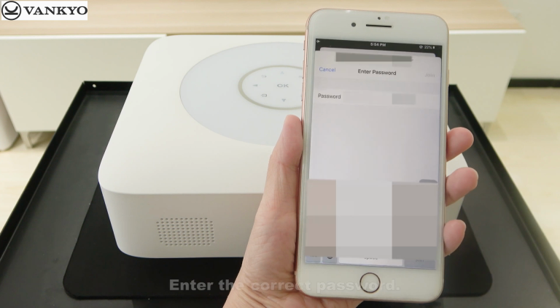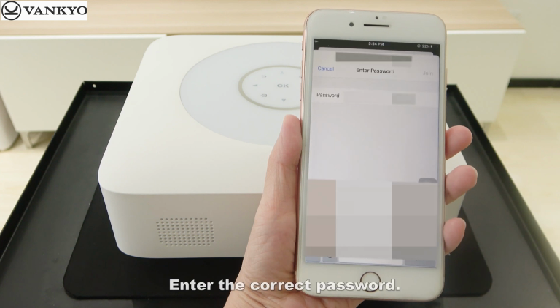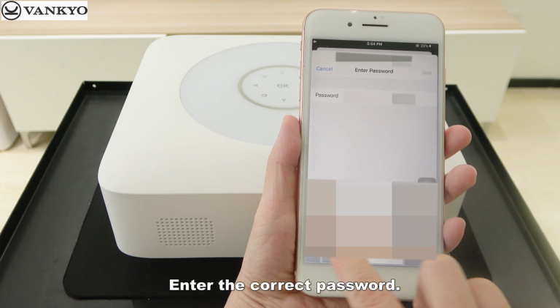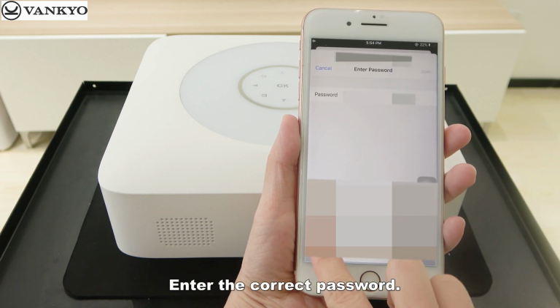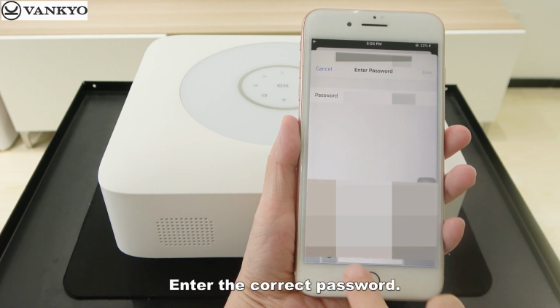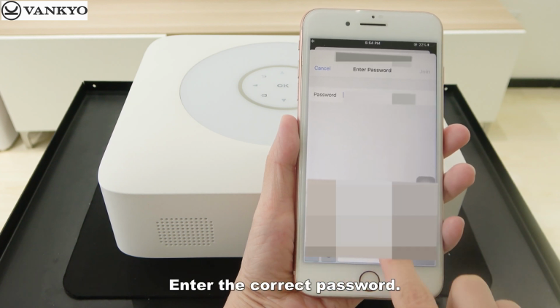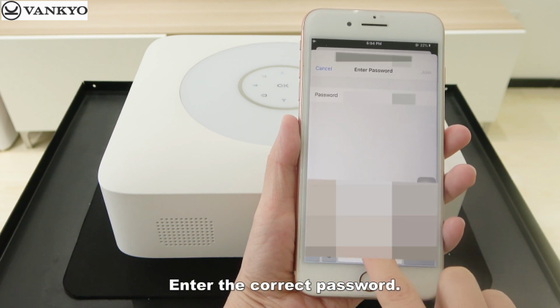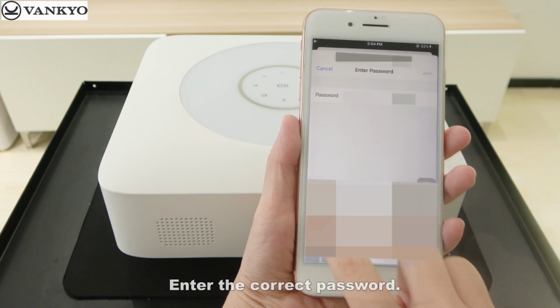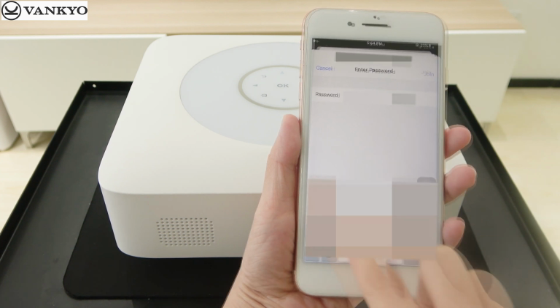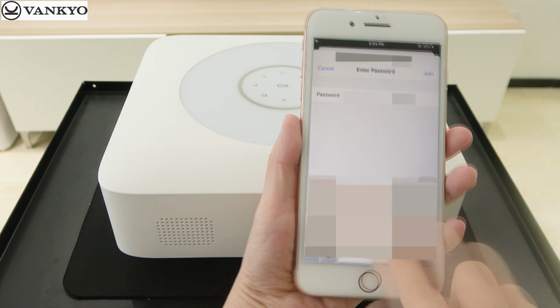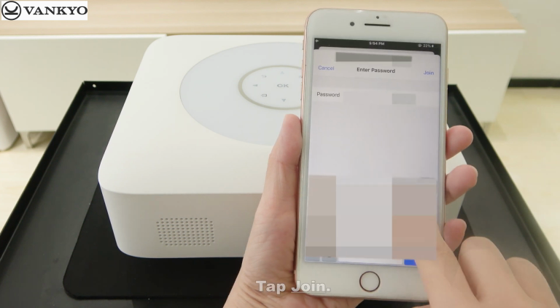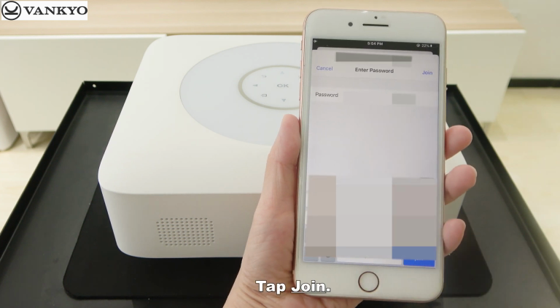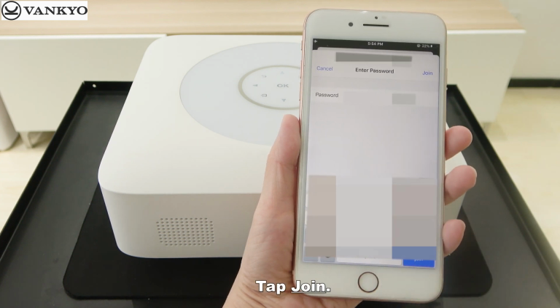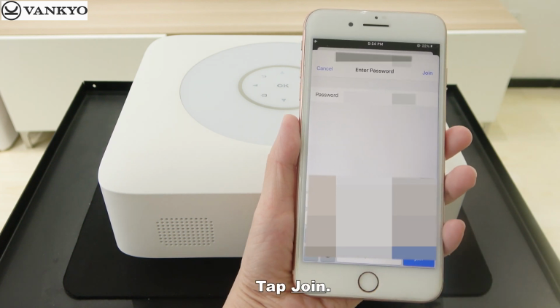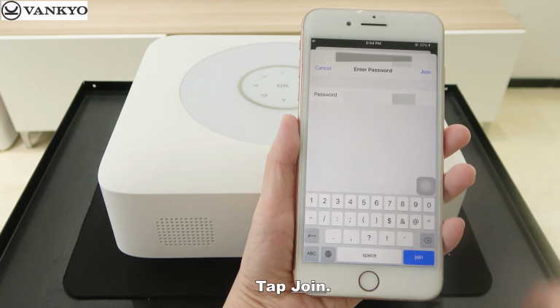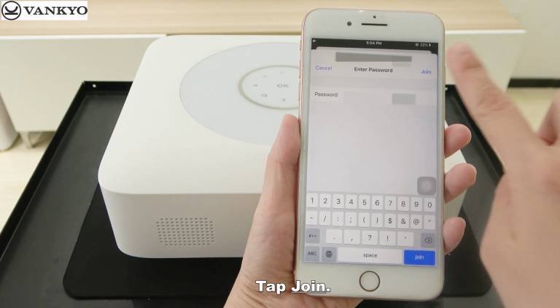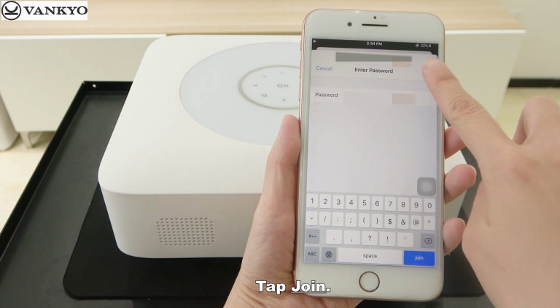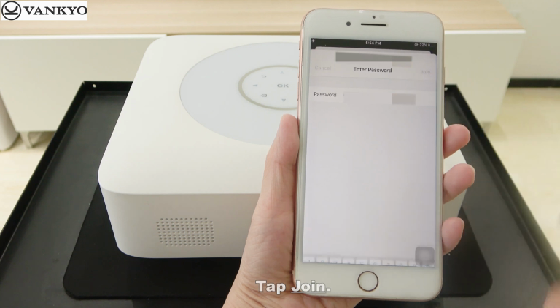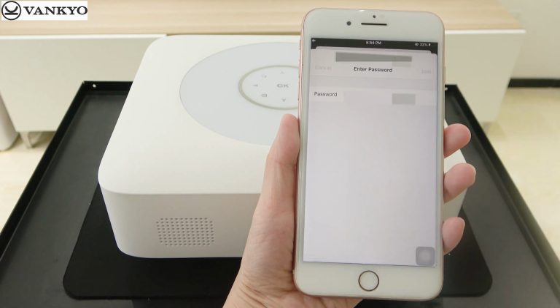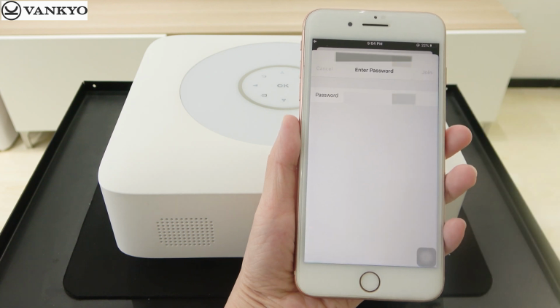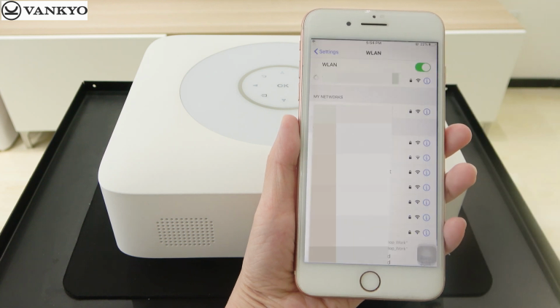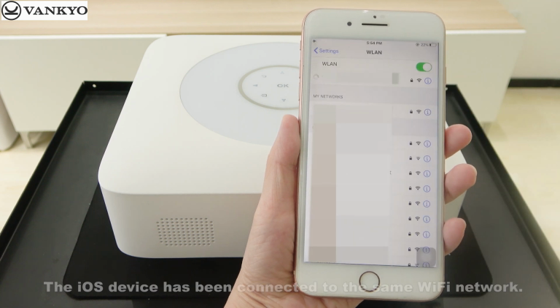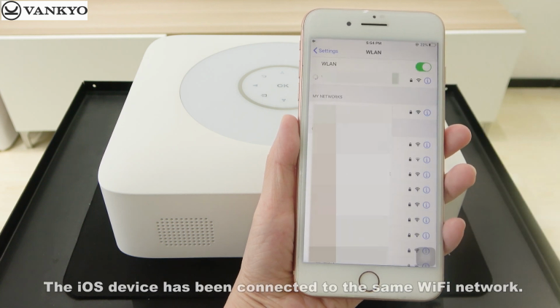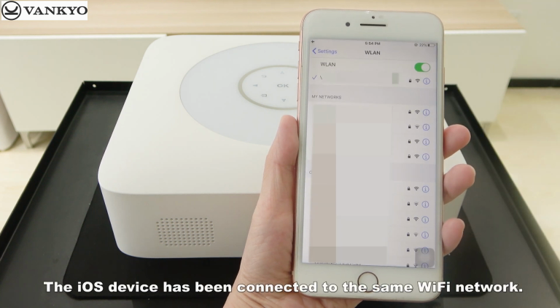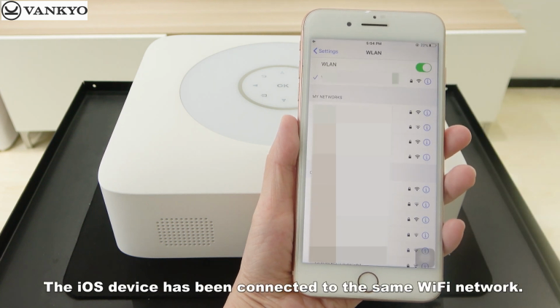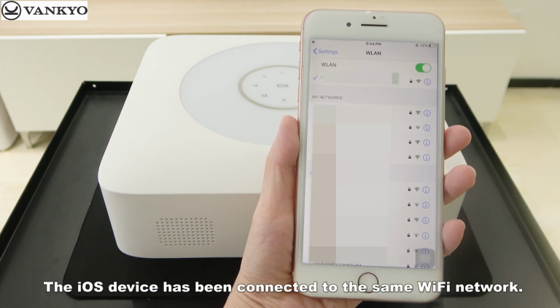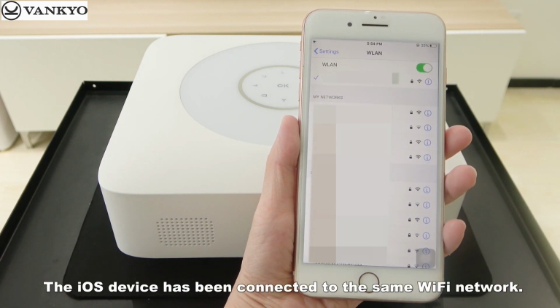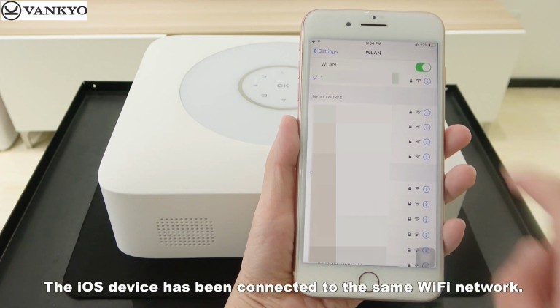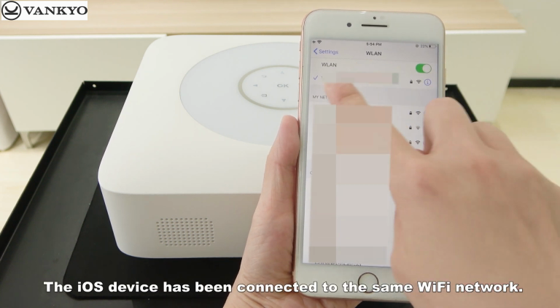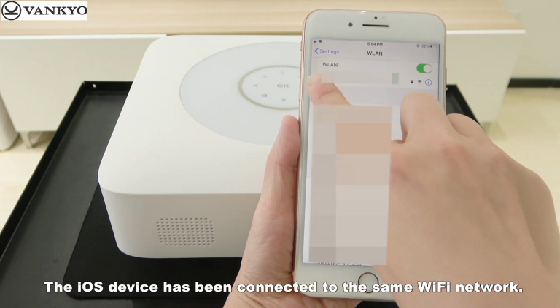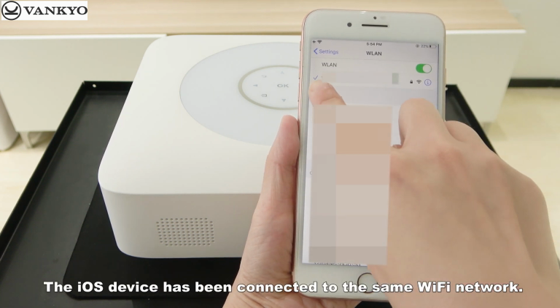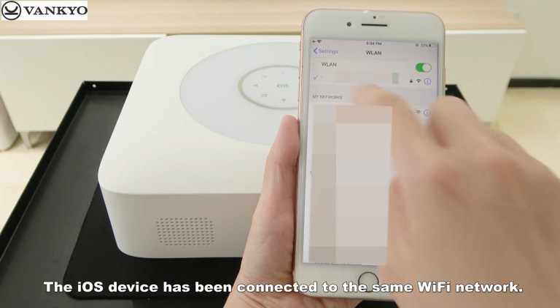Enter the correct password. Tap Join. The iOS device has been connected to the same Wi-Fi network.